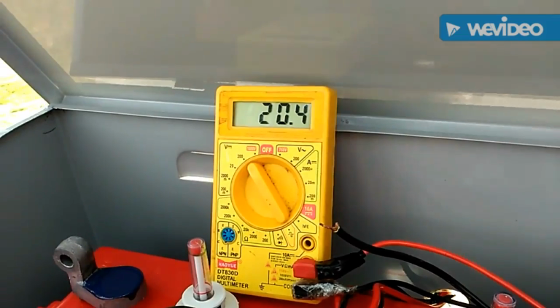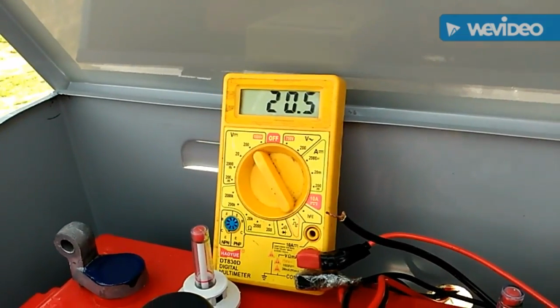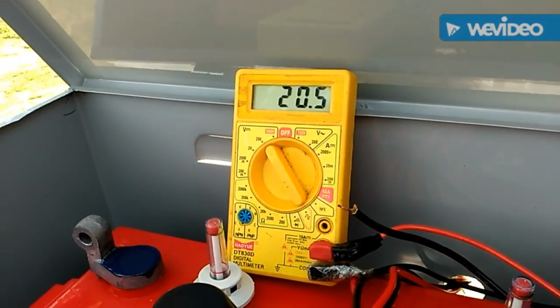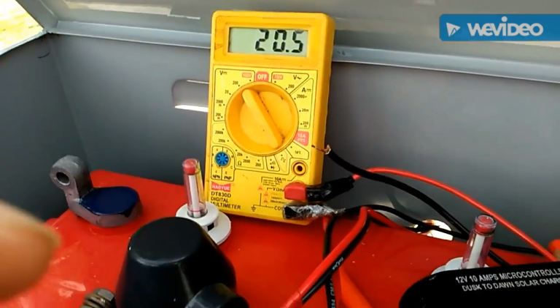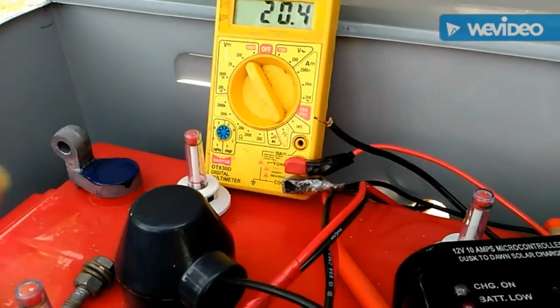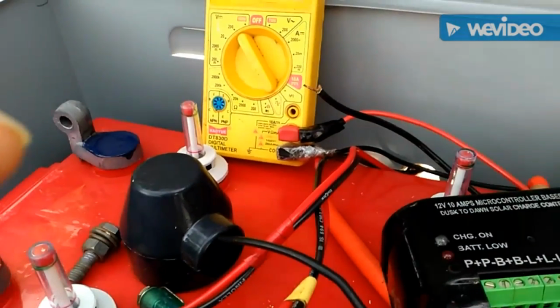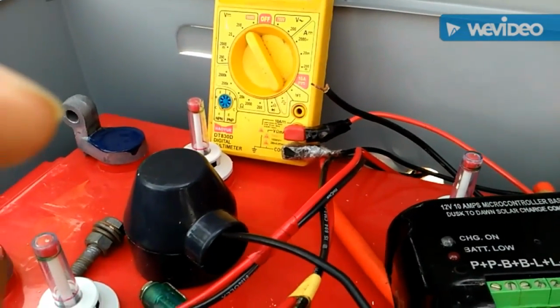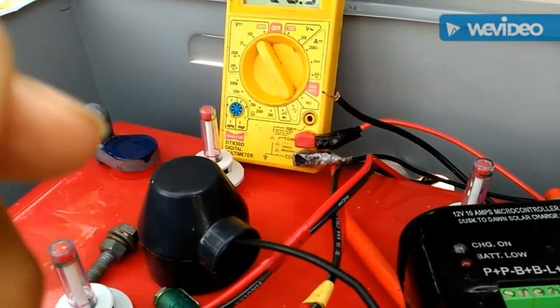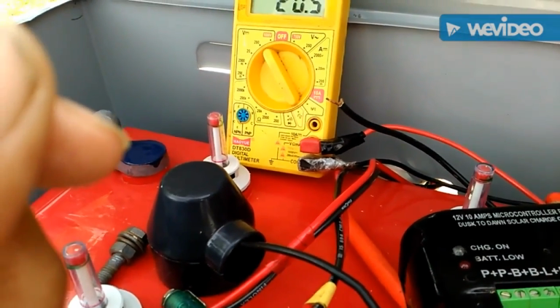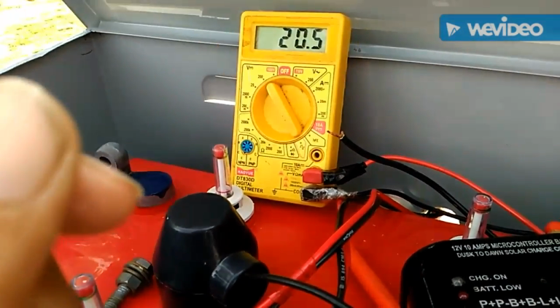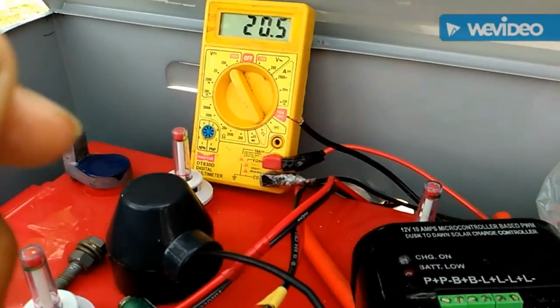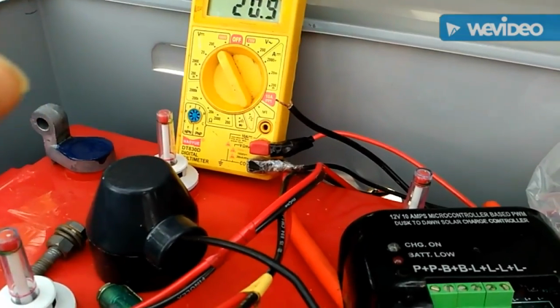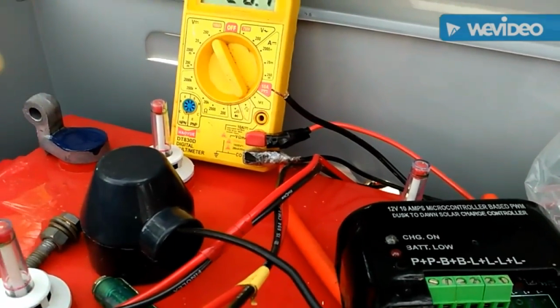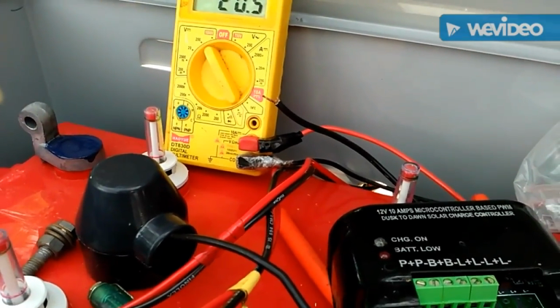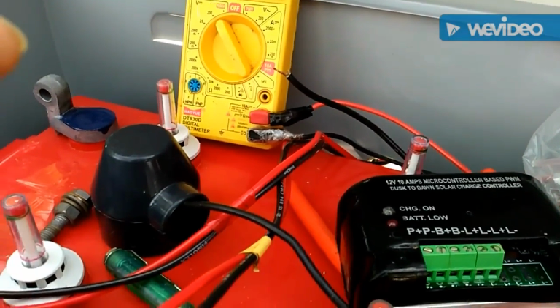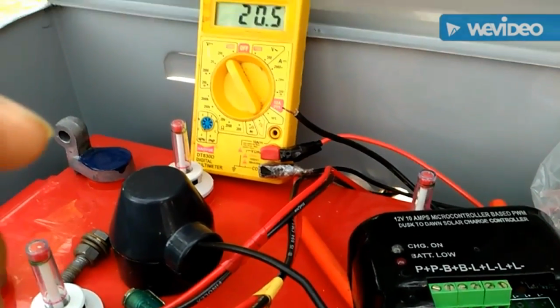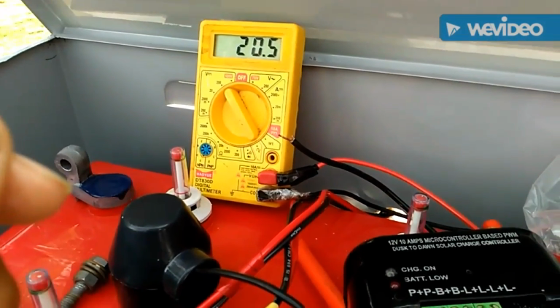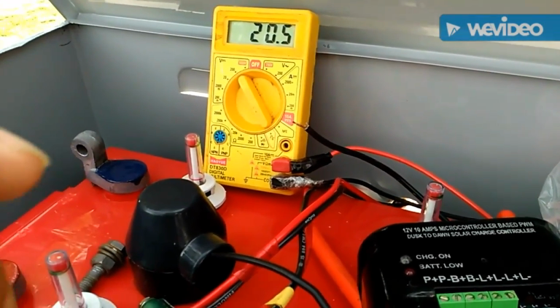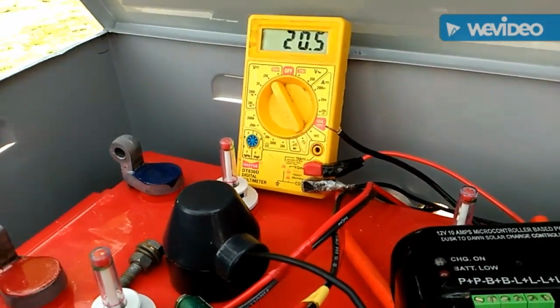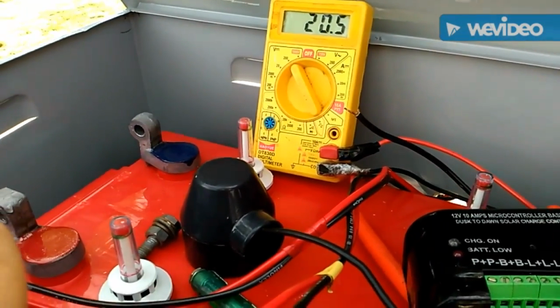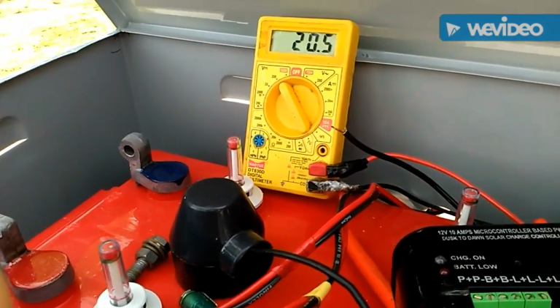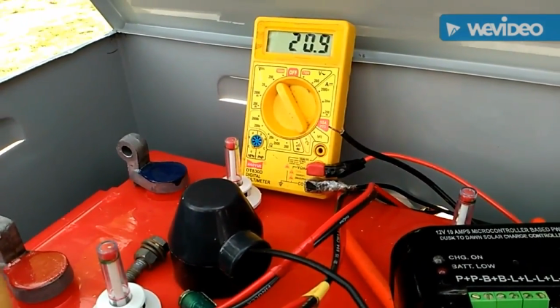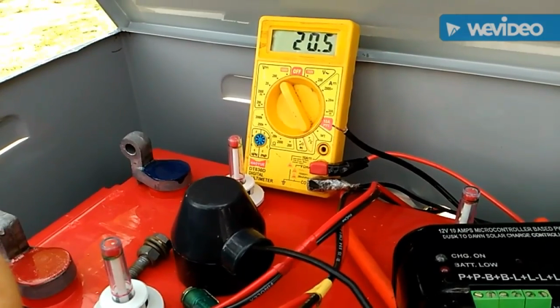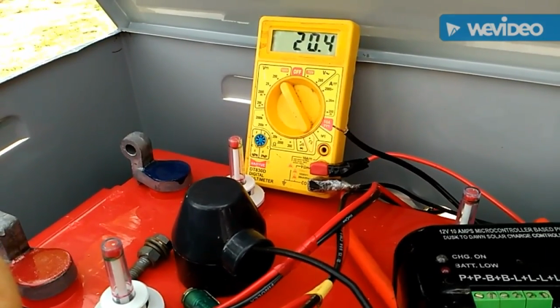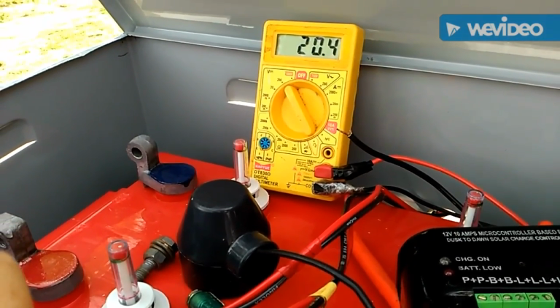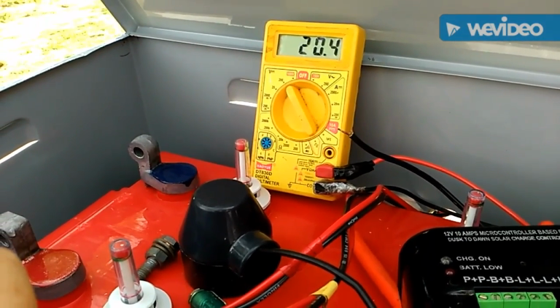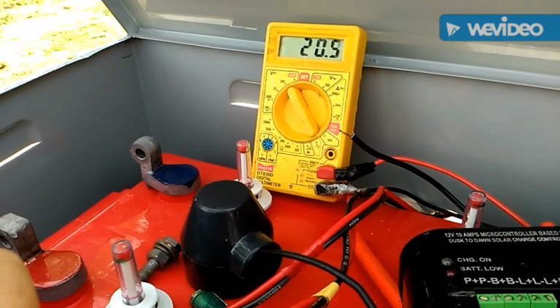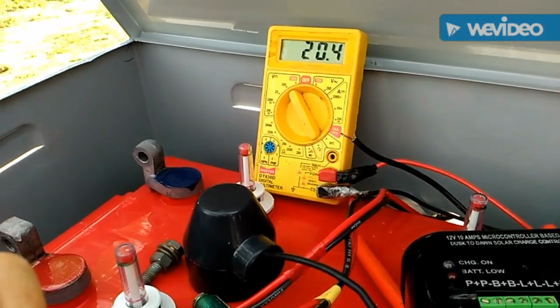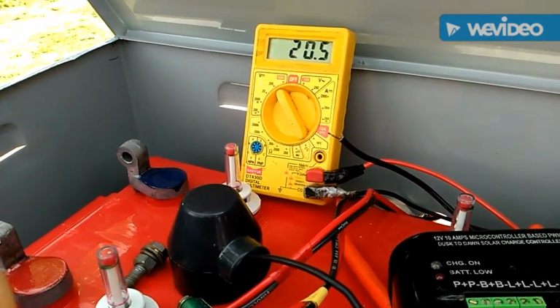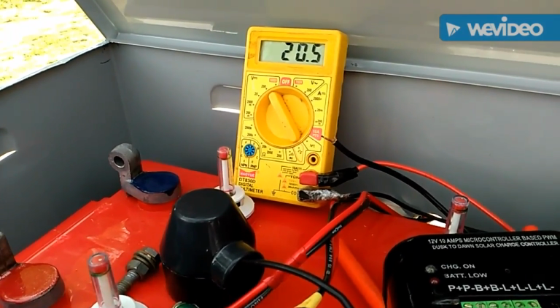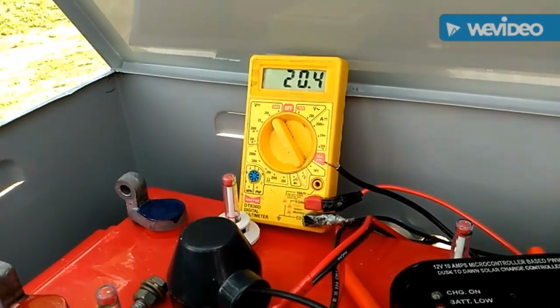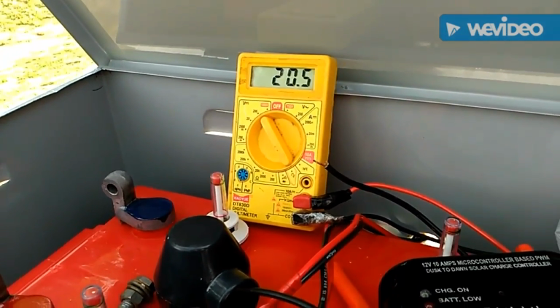Right now I am going to connect the charge controller. First I am going to connect the load, that is the LED. After that I will be connecting the batteries to see if the LEDs are working directly. Then I will connect the solar panel.